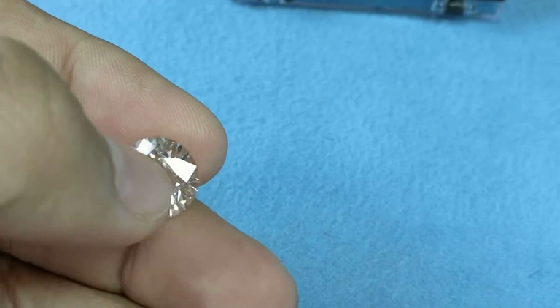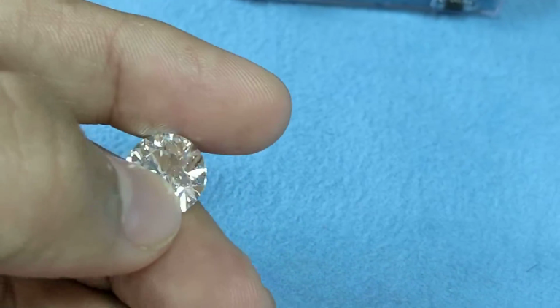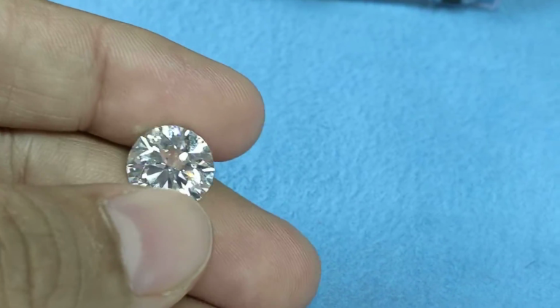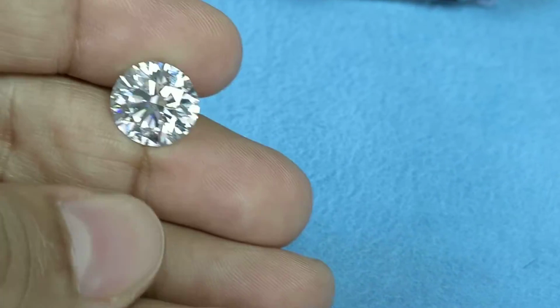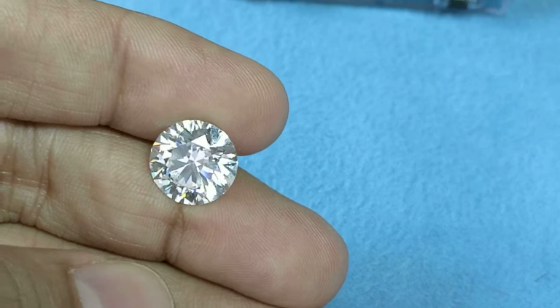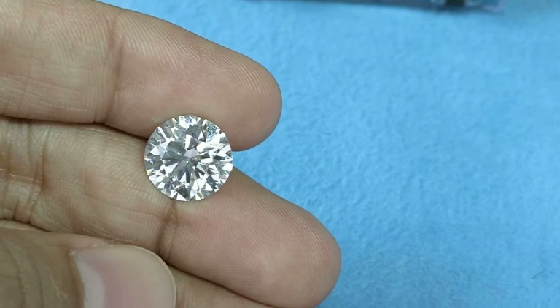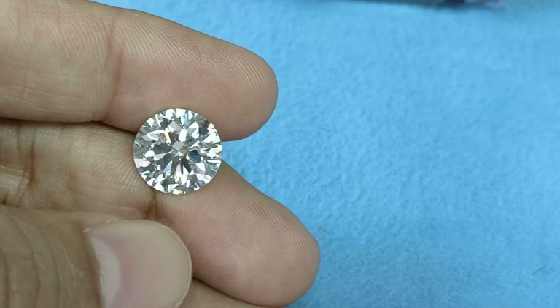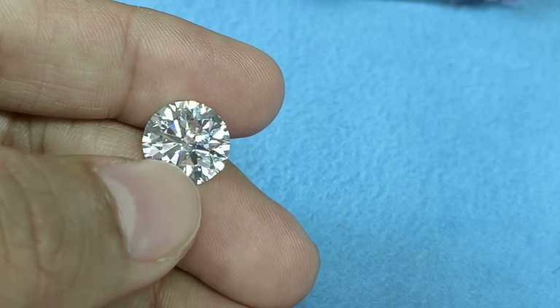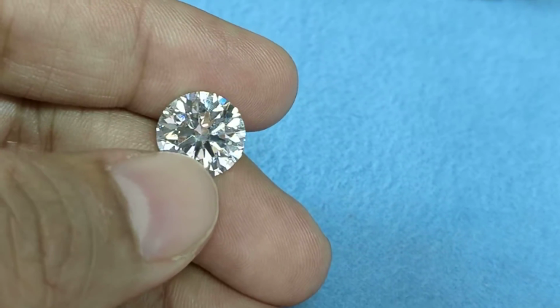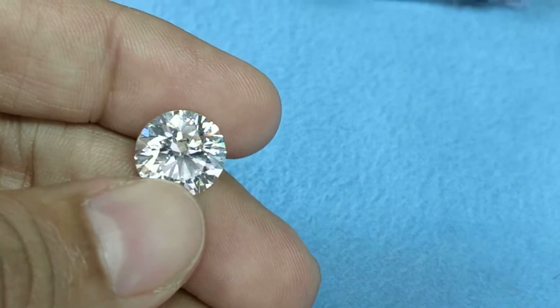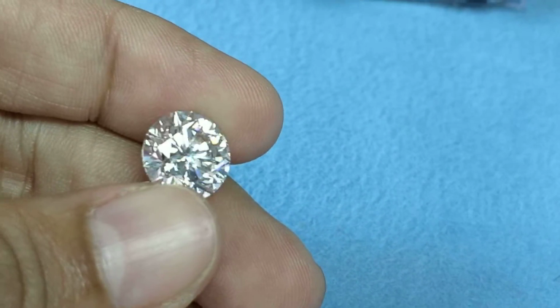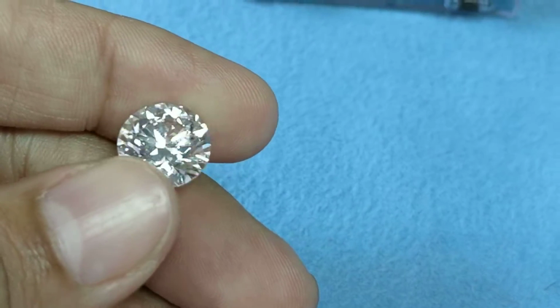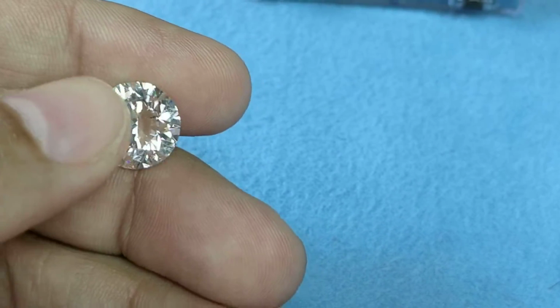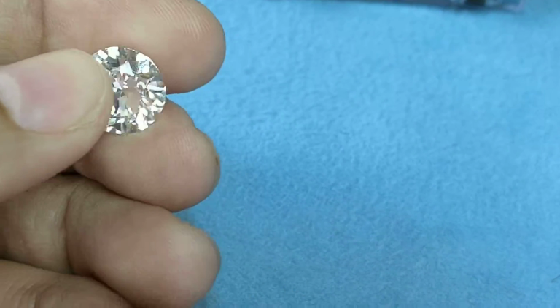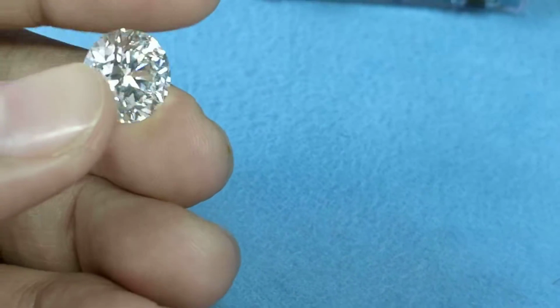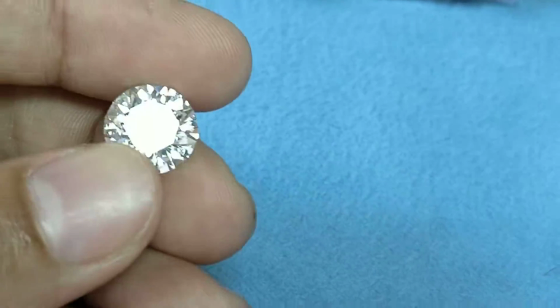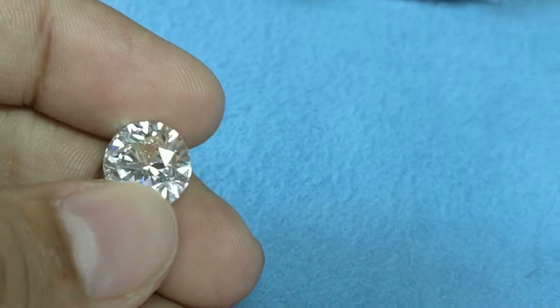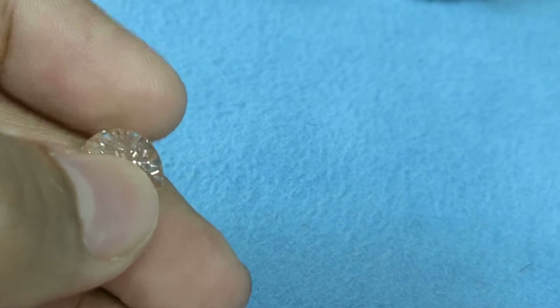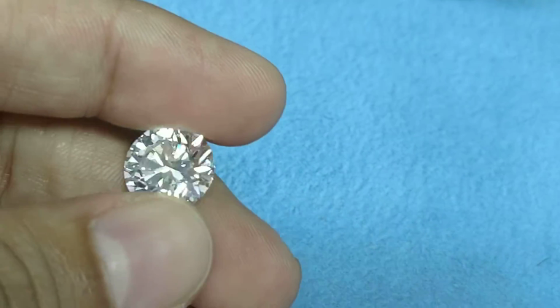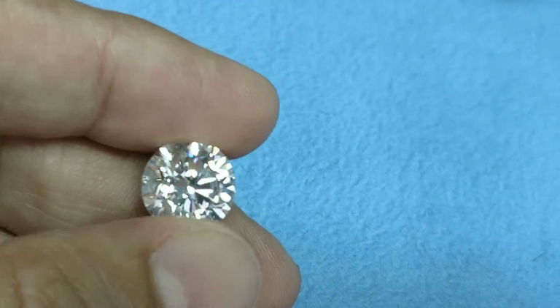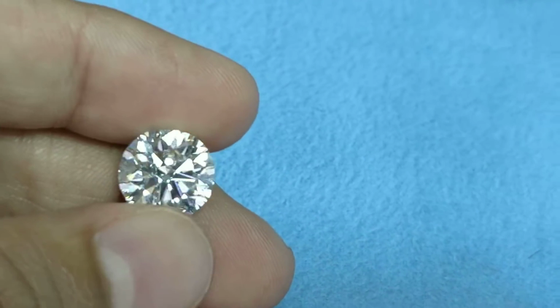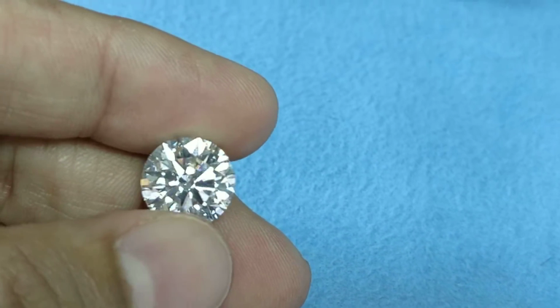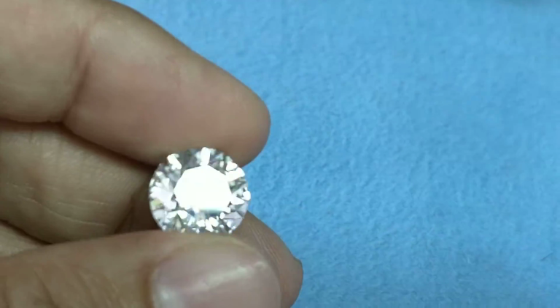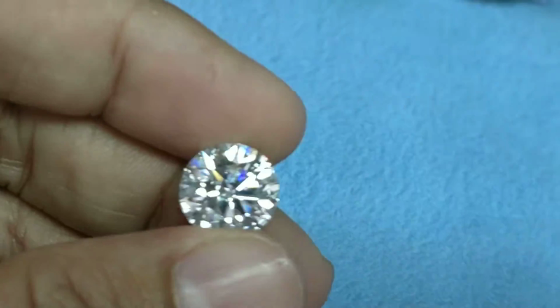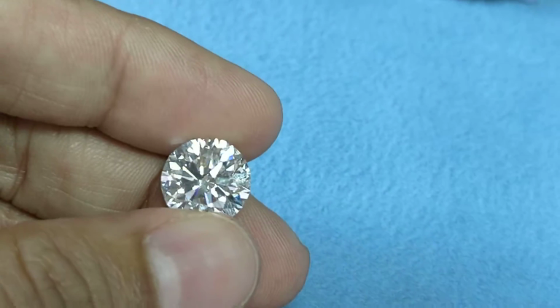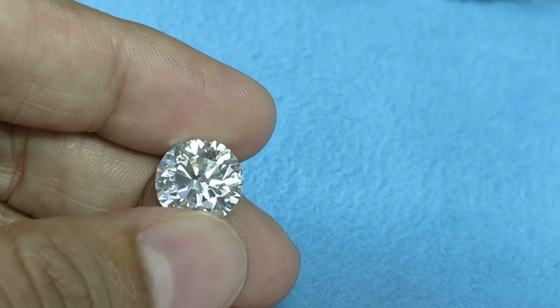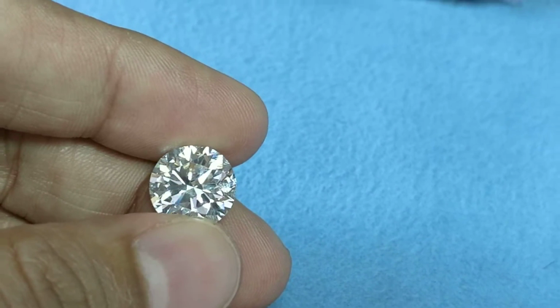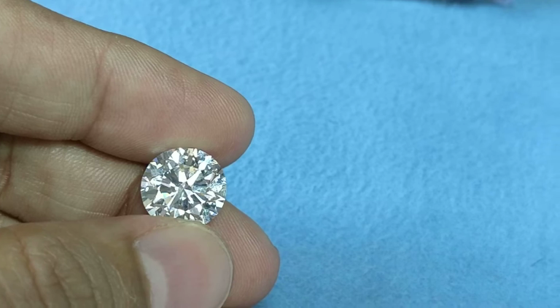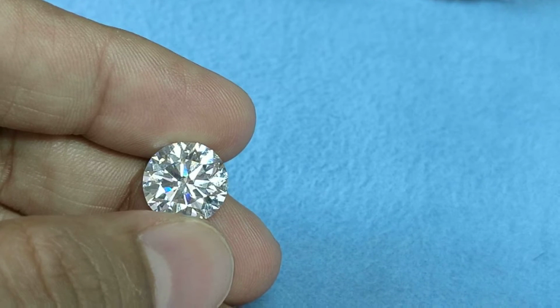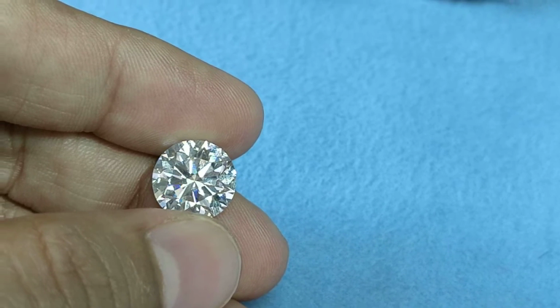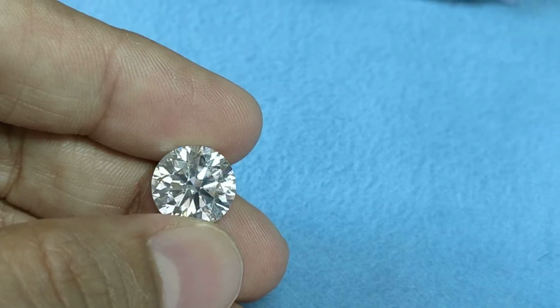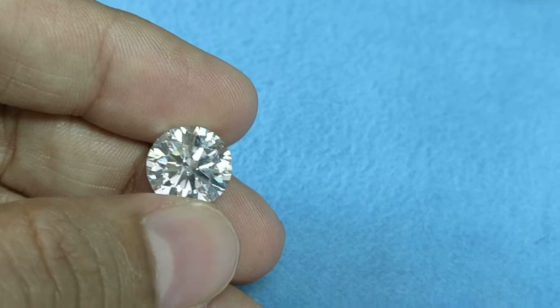These are certified by reputed laboratories like GIA and IGI. If you want to know more about any other shape — how big or small it looks — ask us and we will give you a live updated video of it. Thank you.